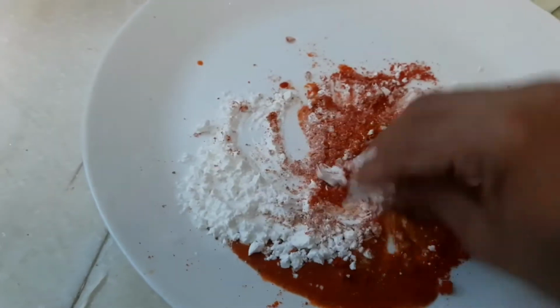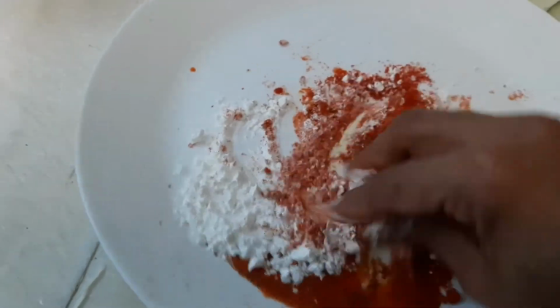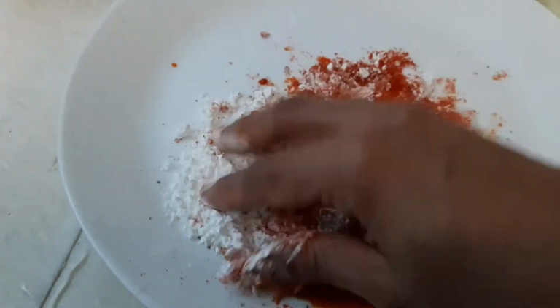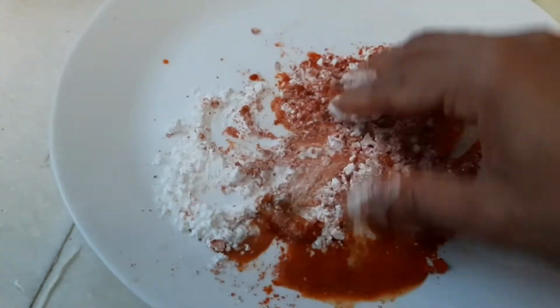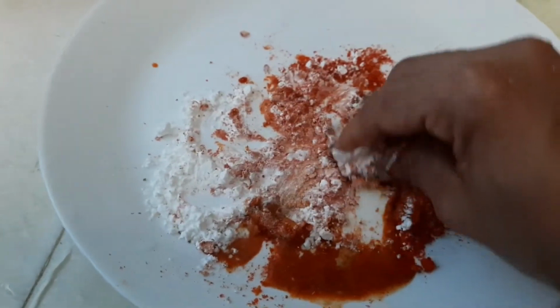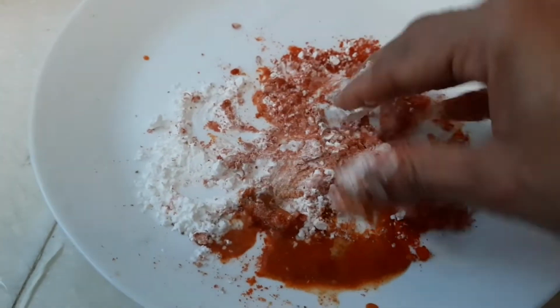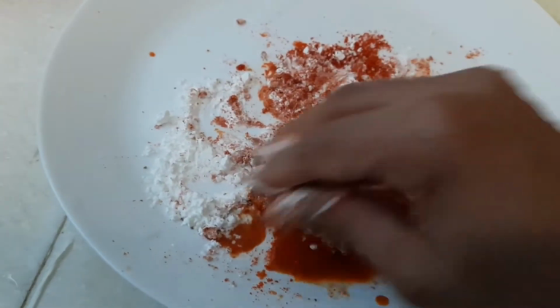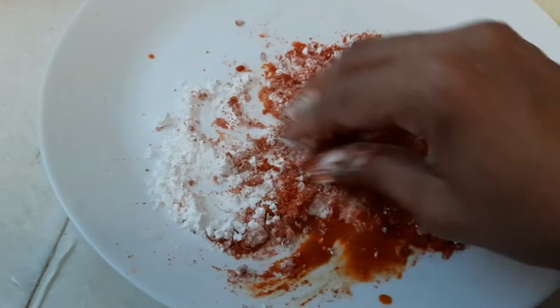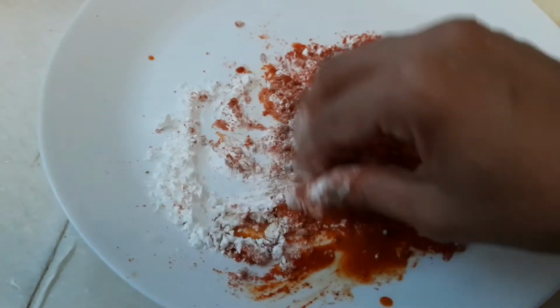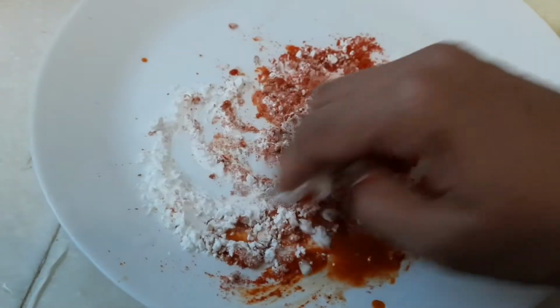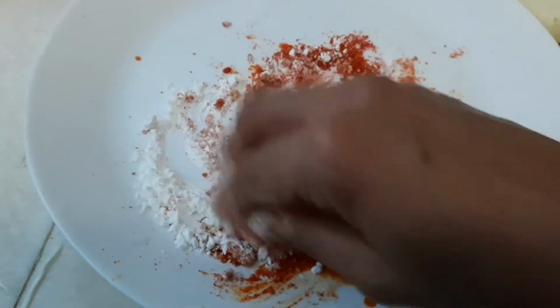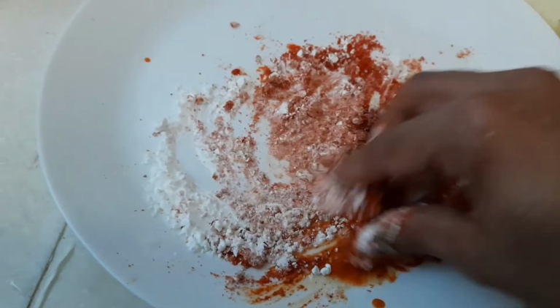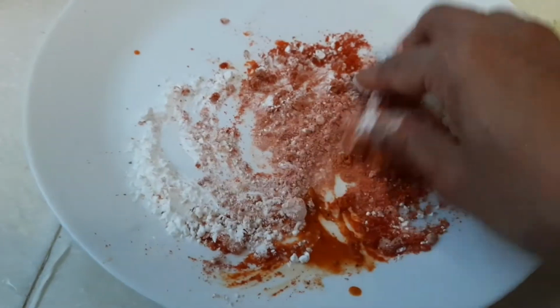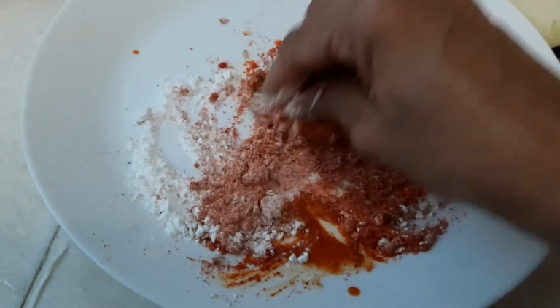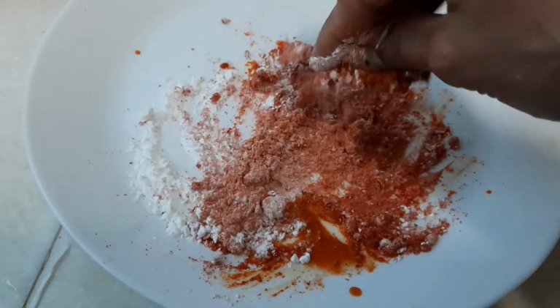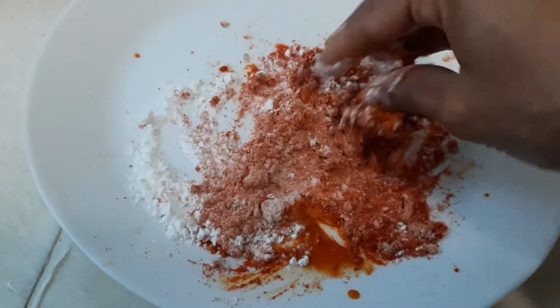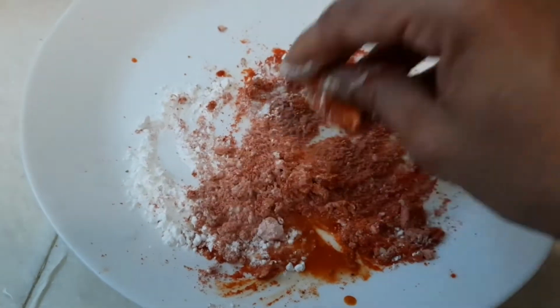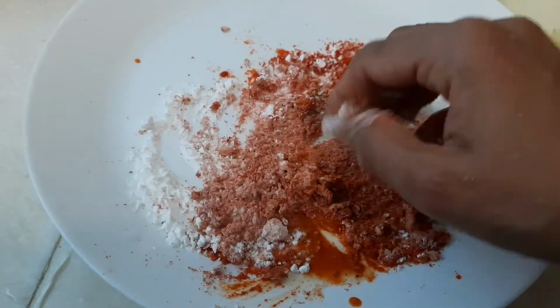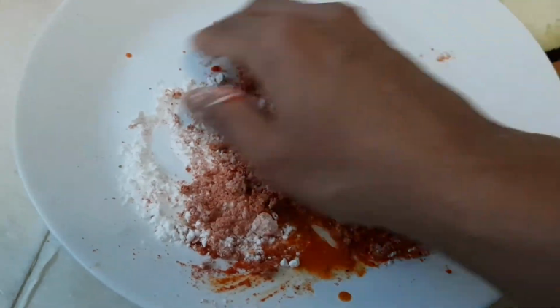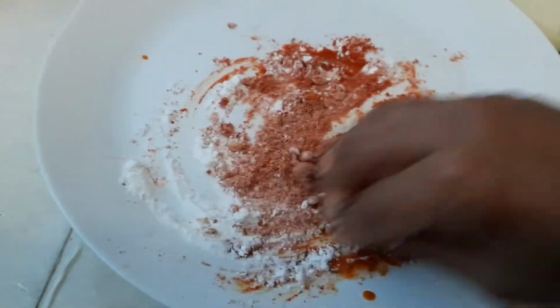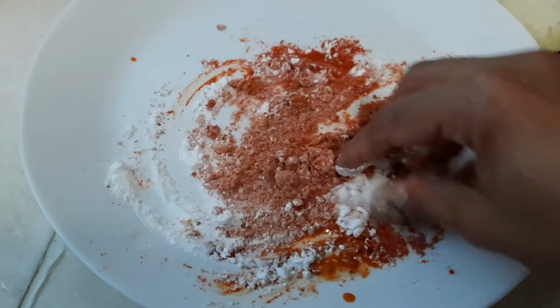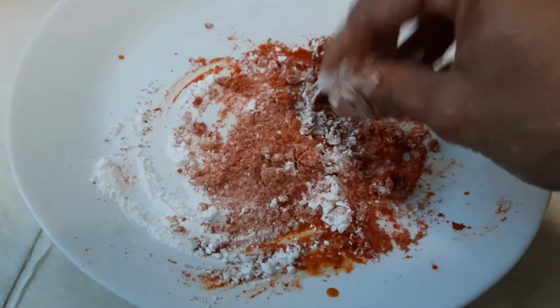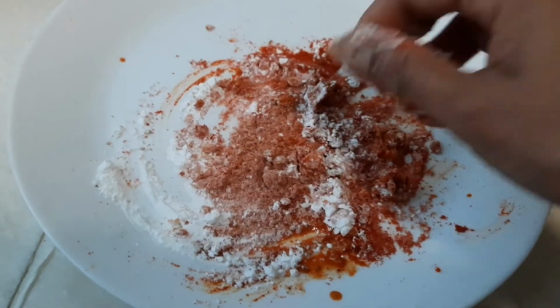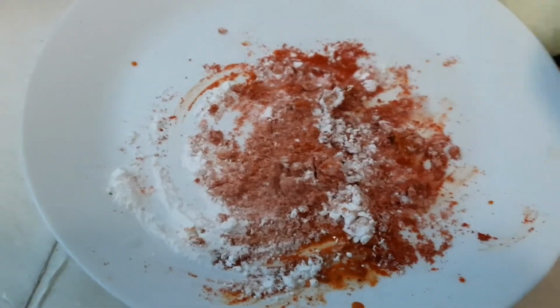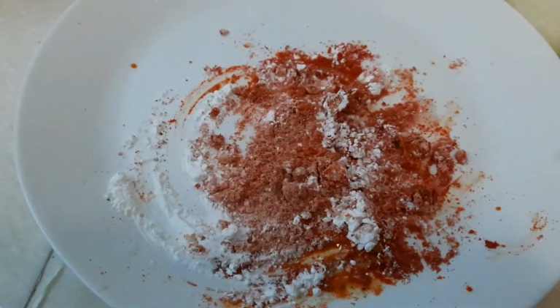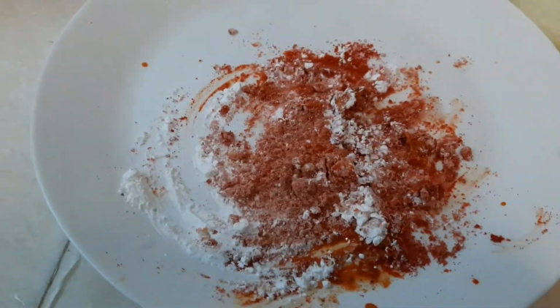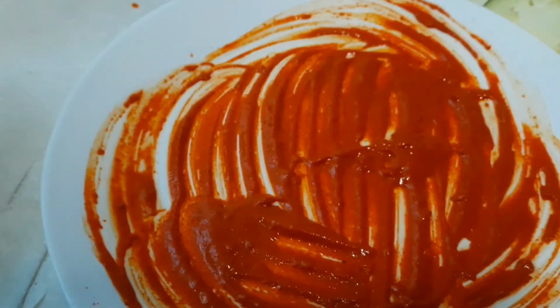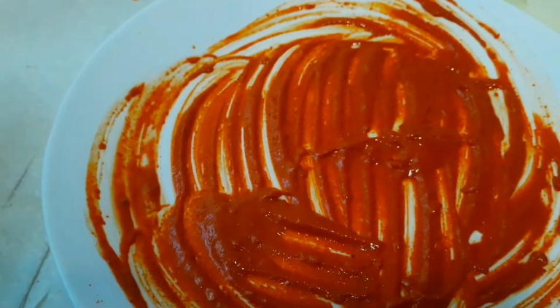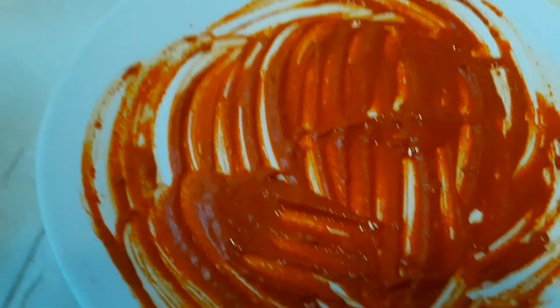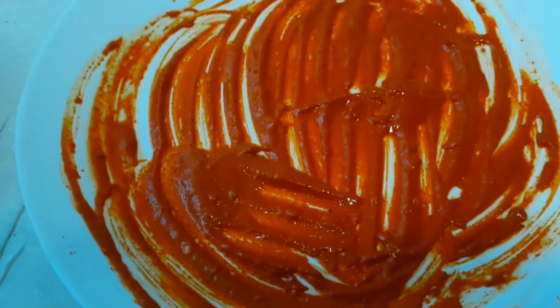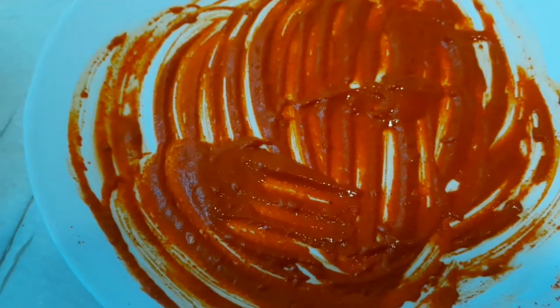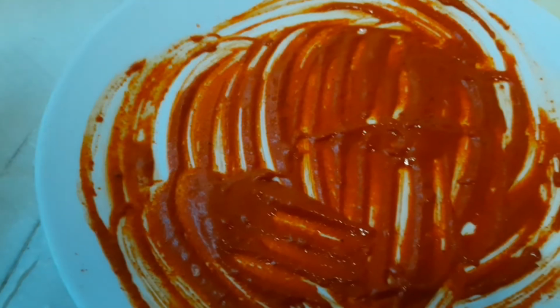Now I am going to marinate the brinjal. Just marinate and keep for 10 minutes.